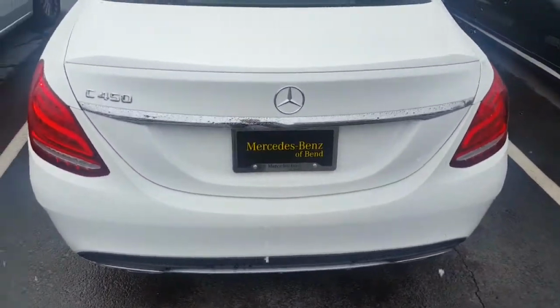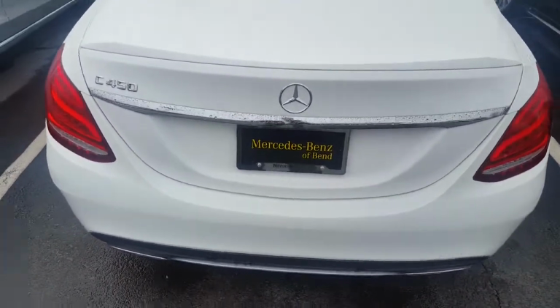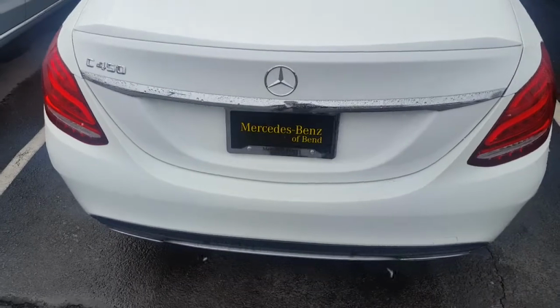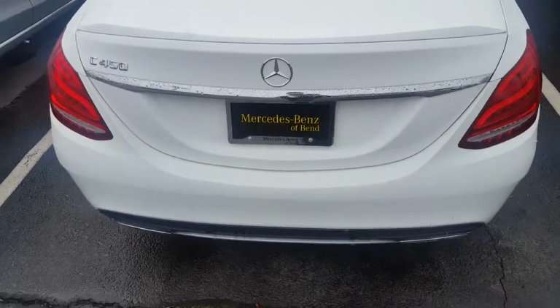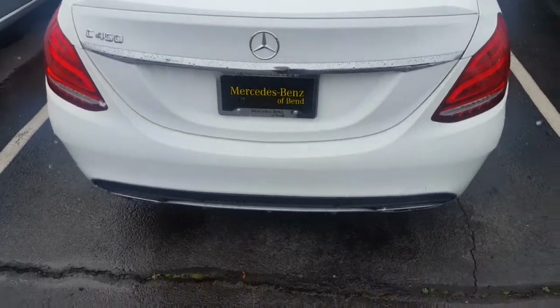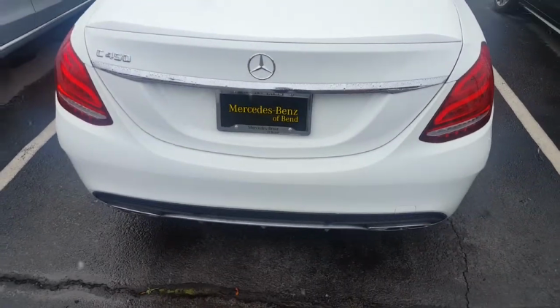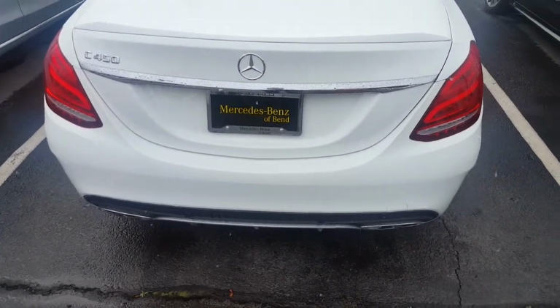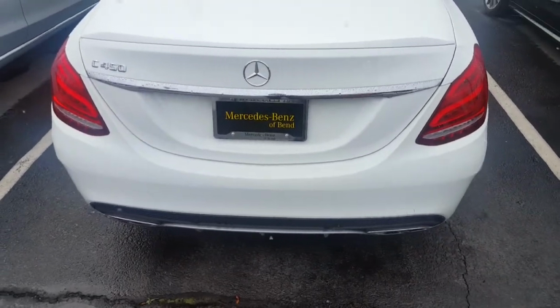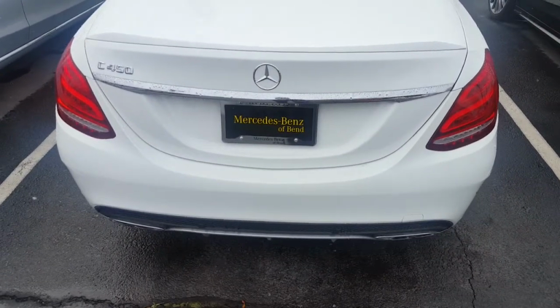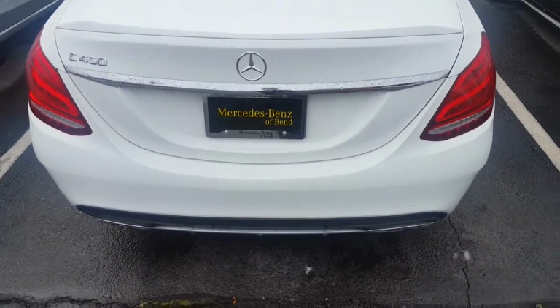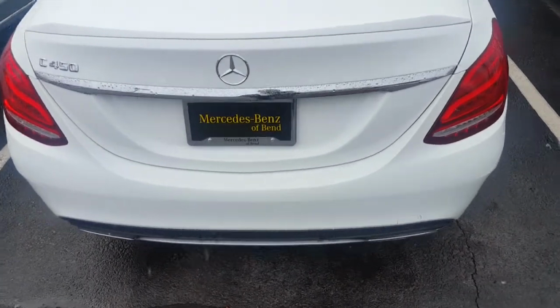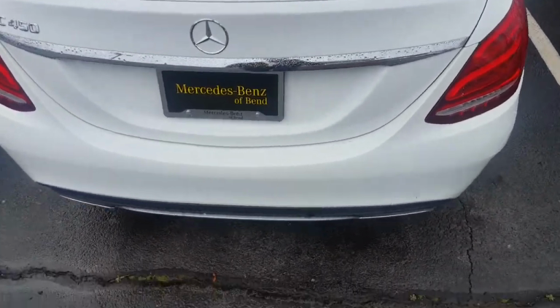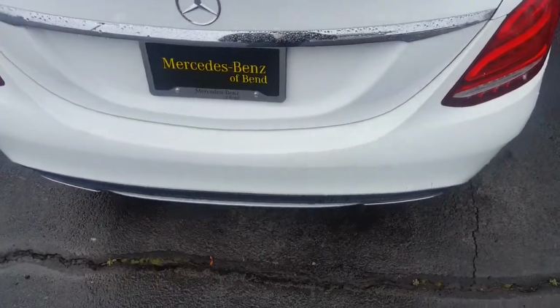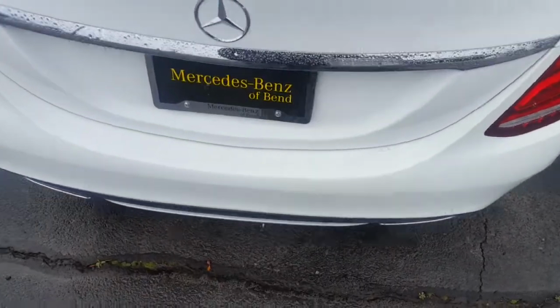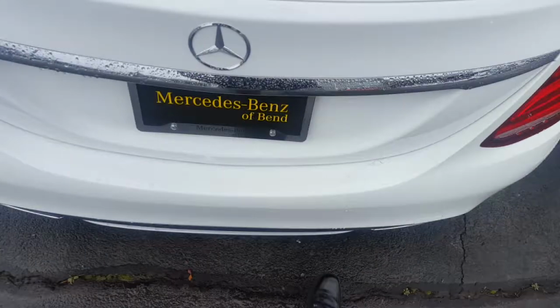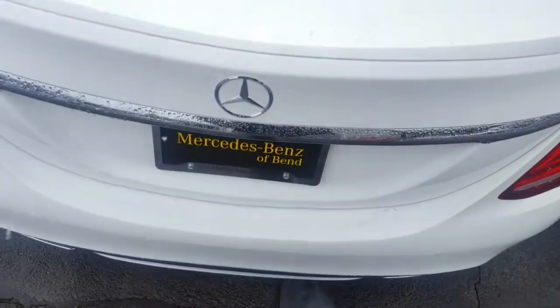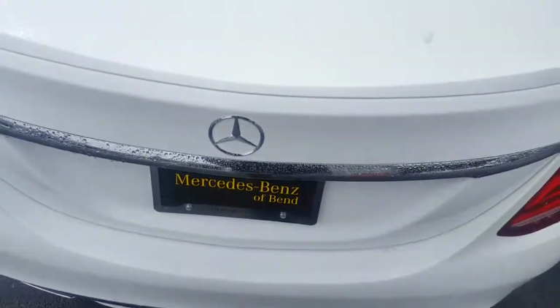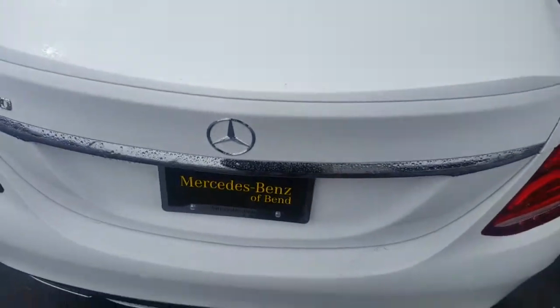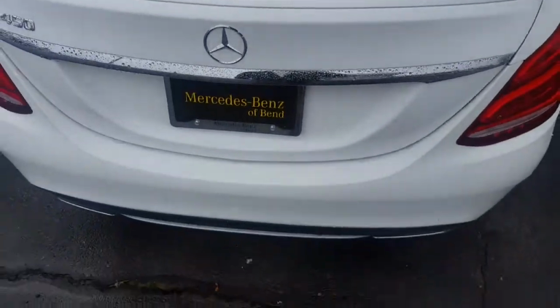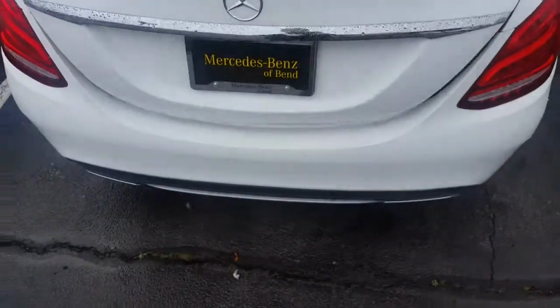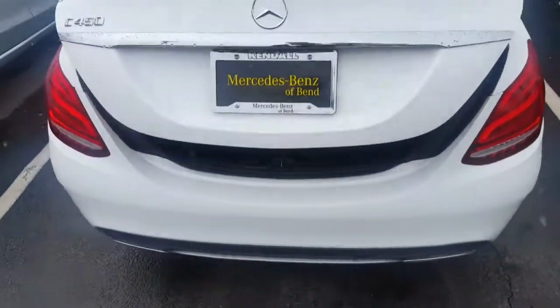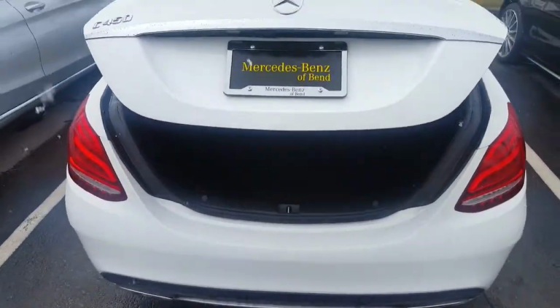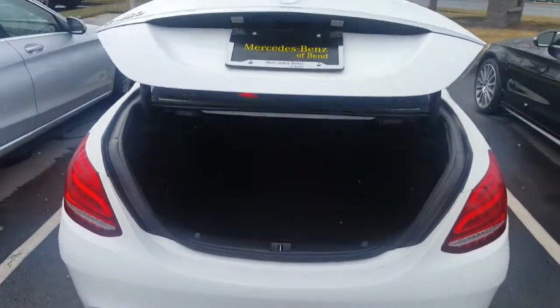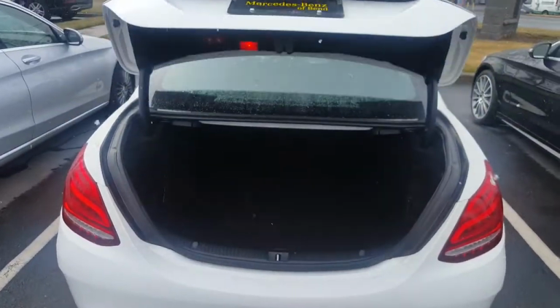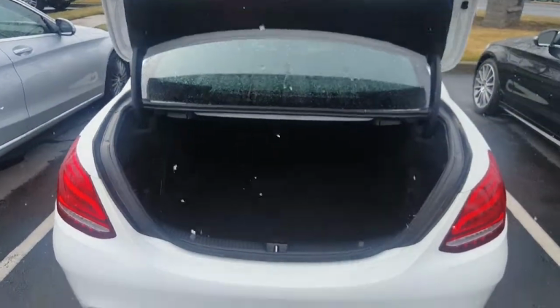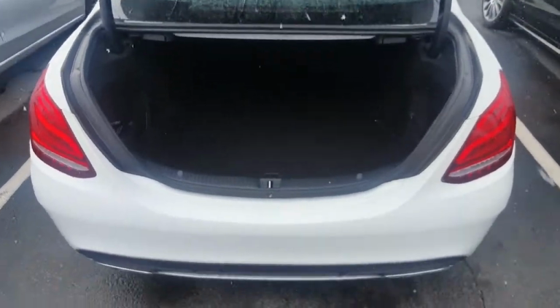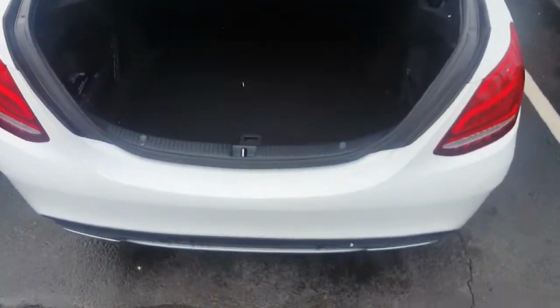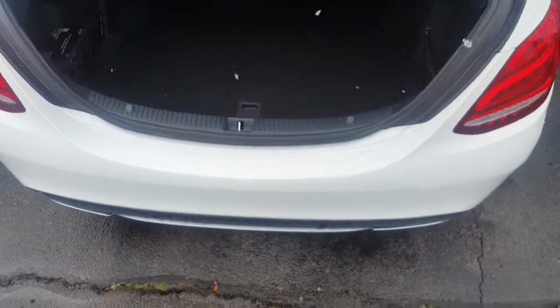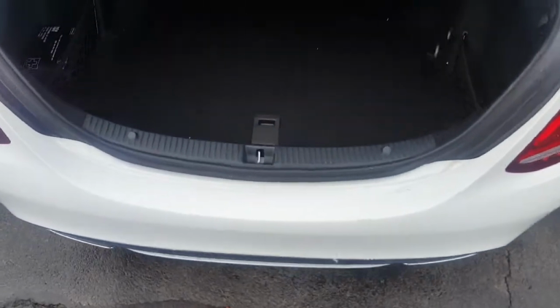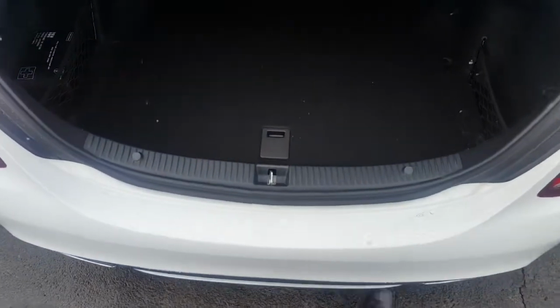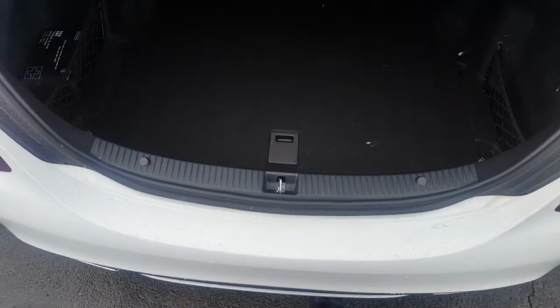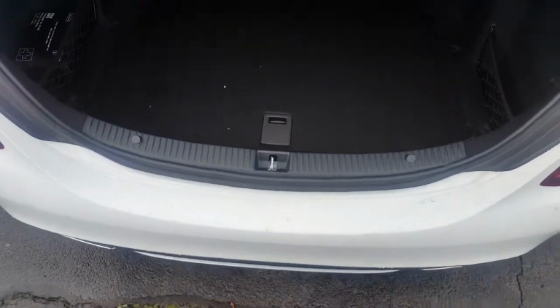You can access this vehicle without pulling your key fob out of your pocket. You can also open the trunk by just a kick of a foot under the car, and close it the same way.